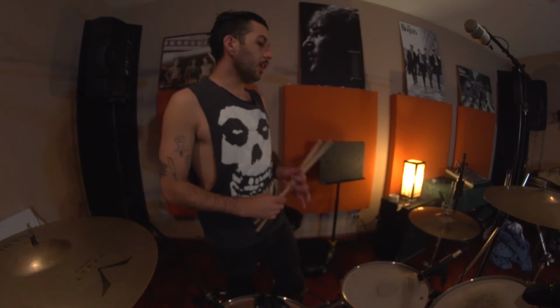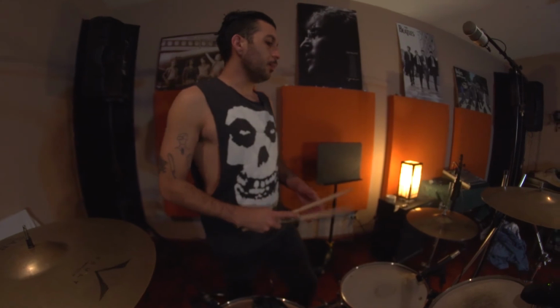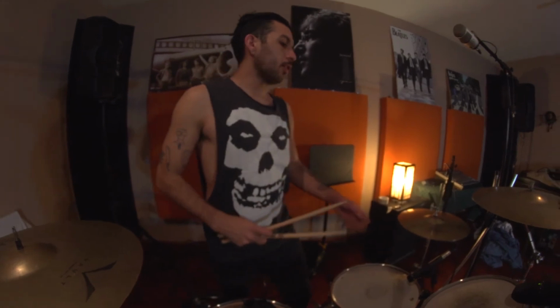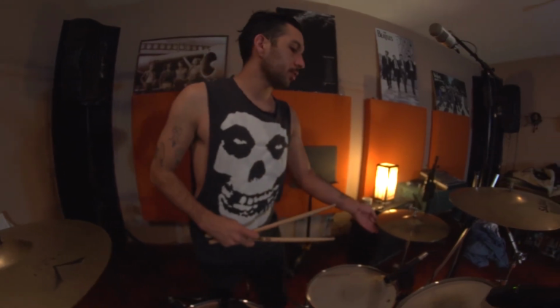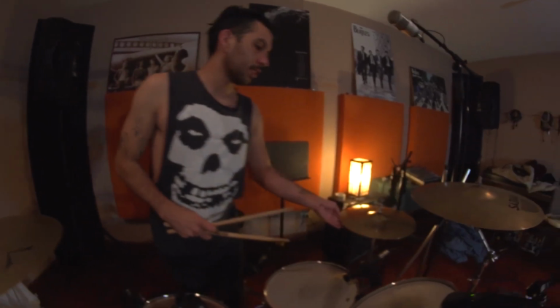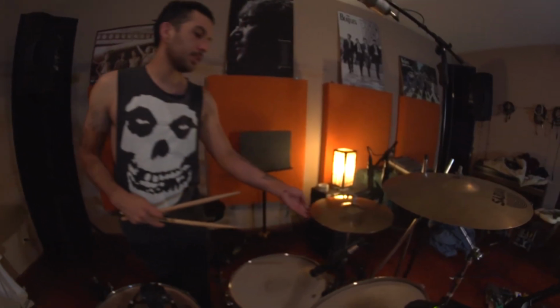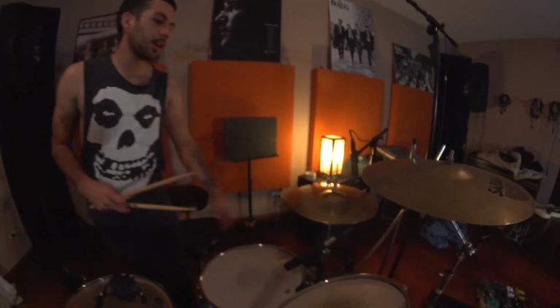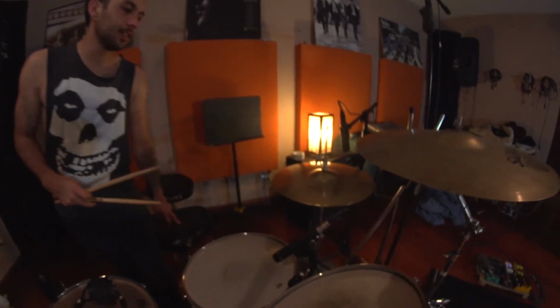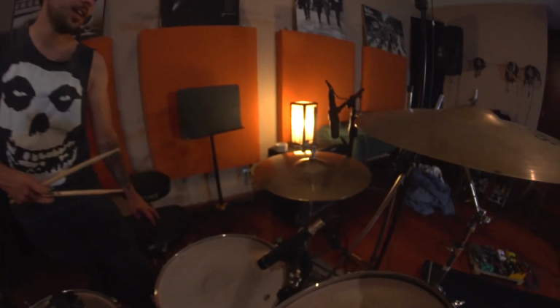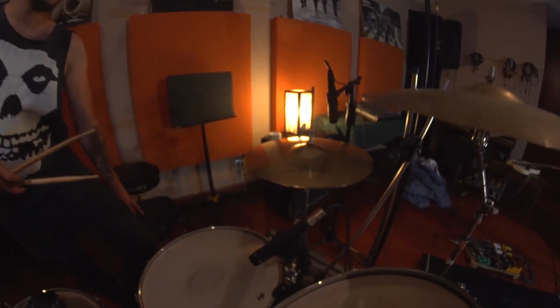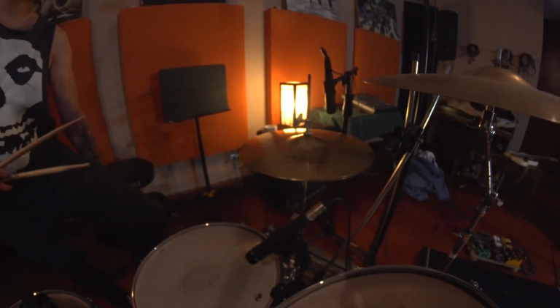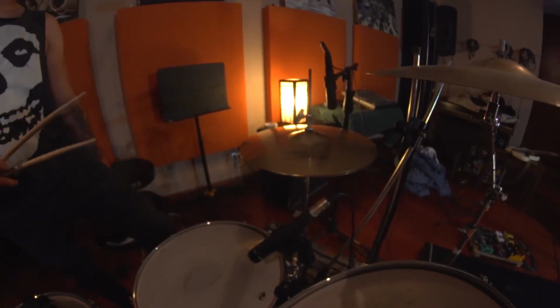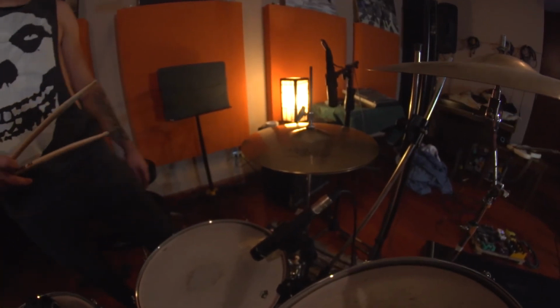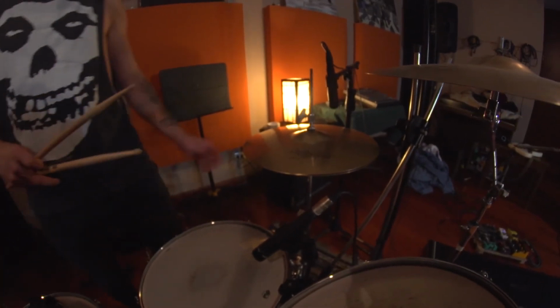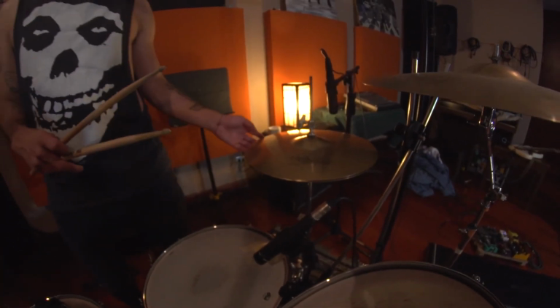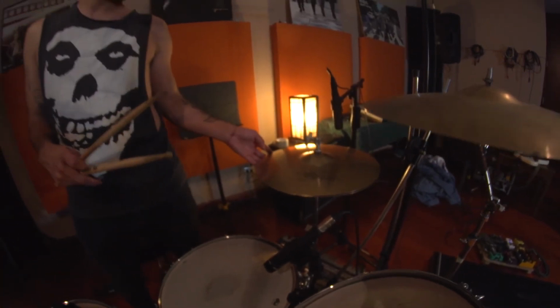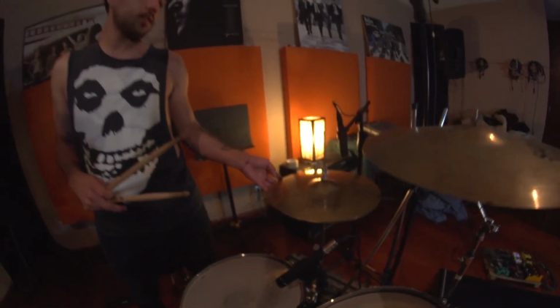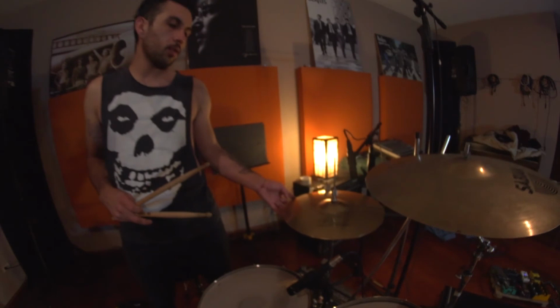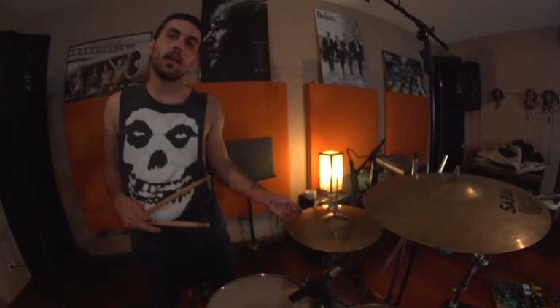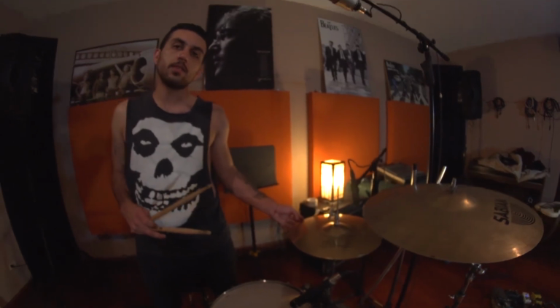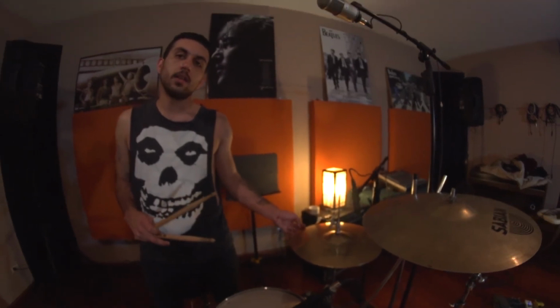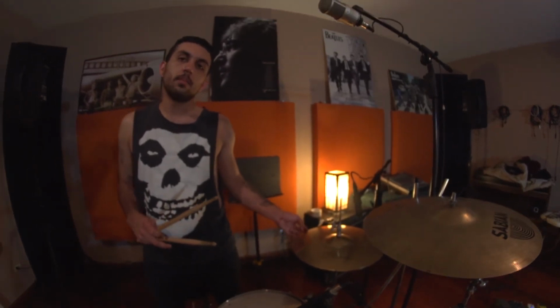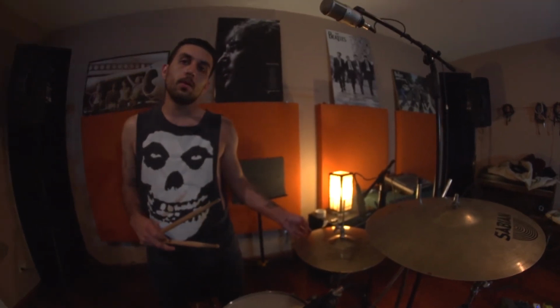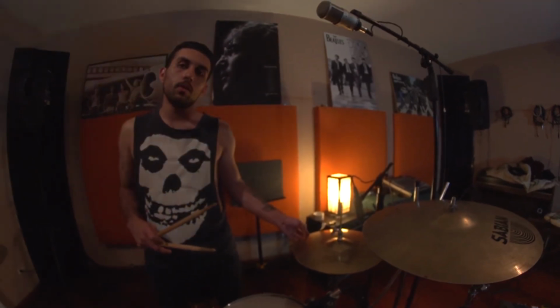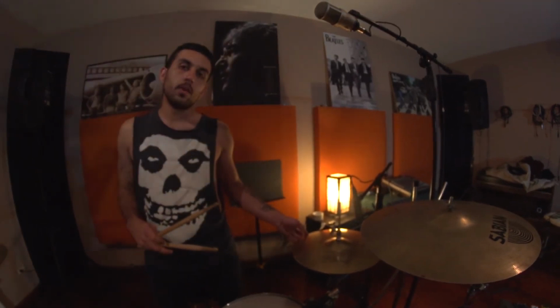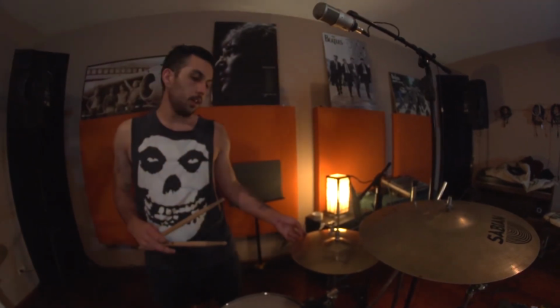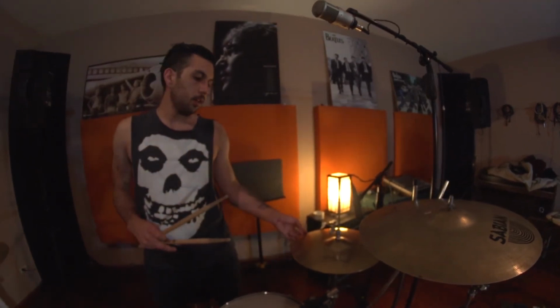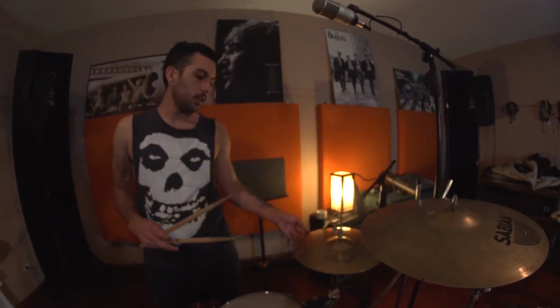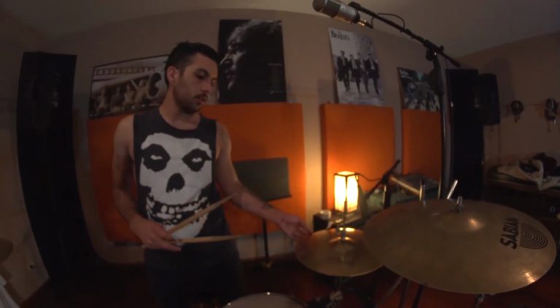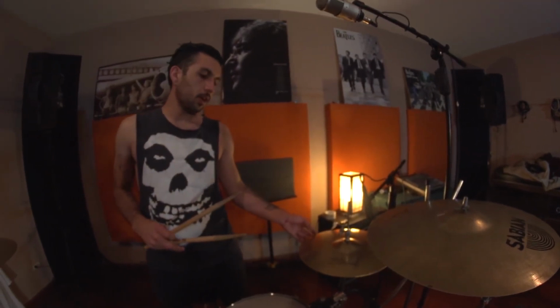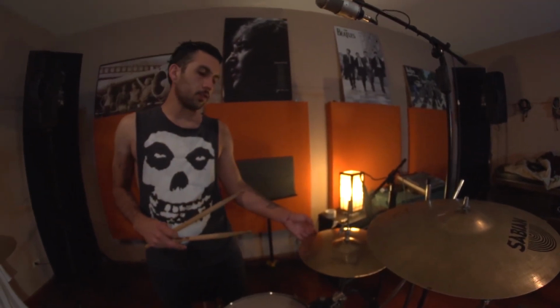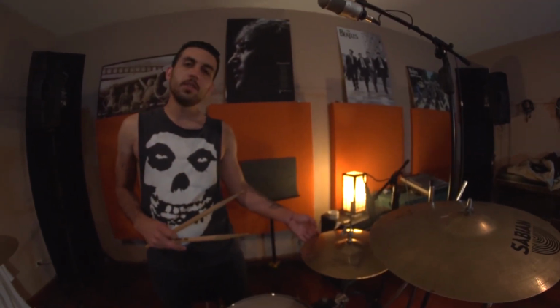Mis favoritos, que son mis hi-hats E-Custom de 14 pulgadas — todo berriados, pero son largos, son dulces.